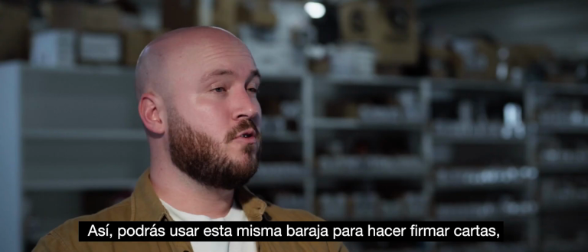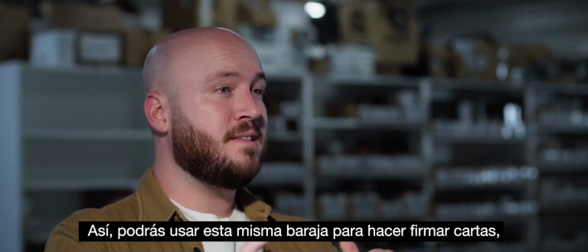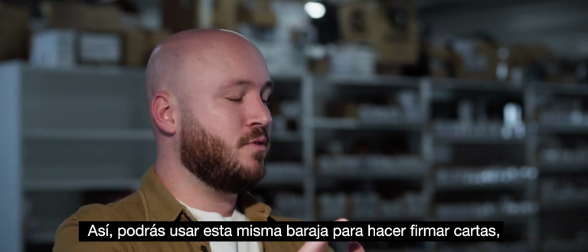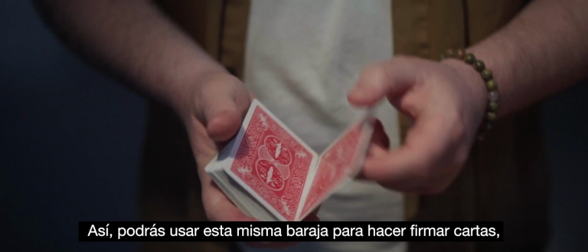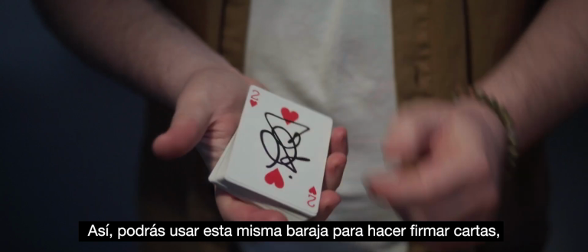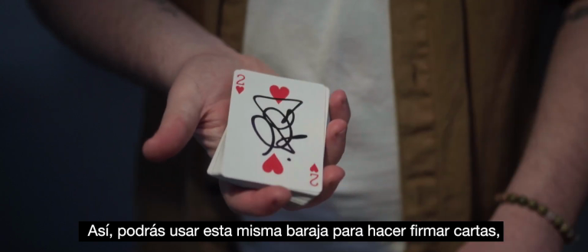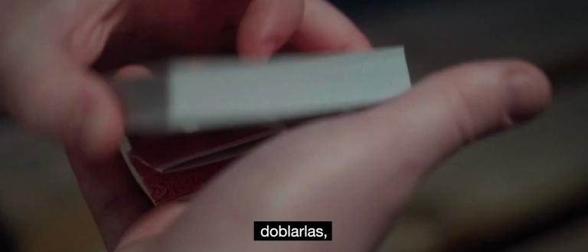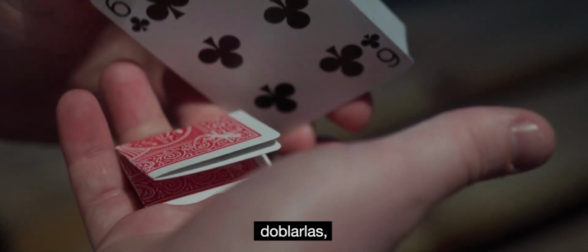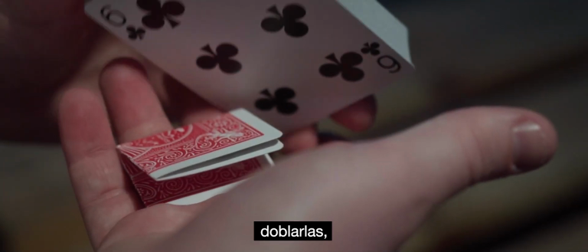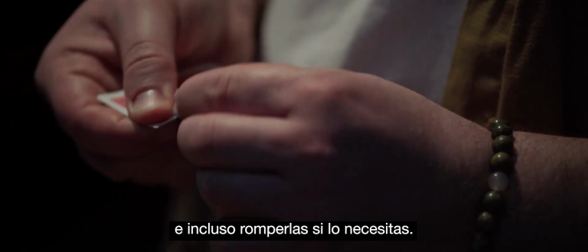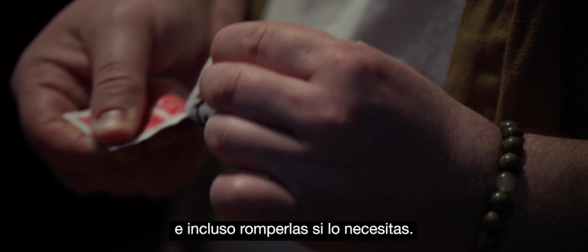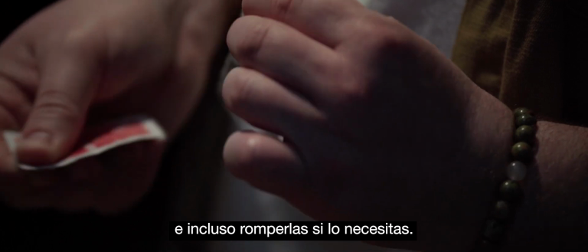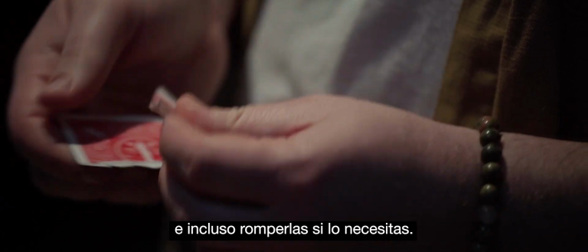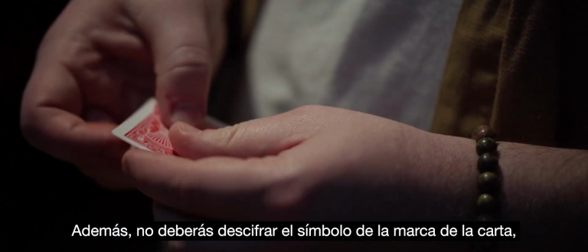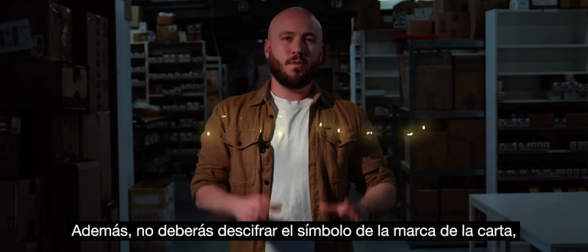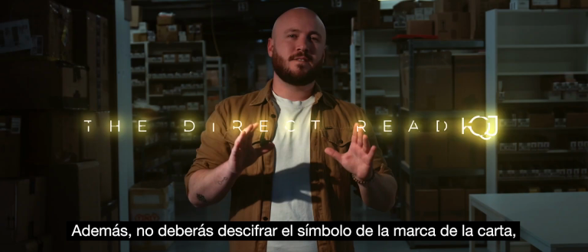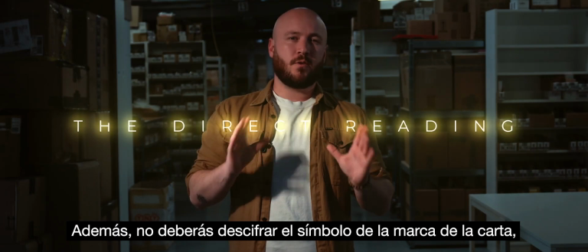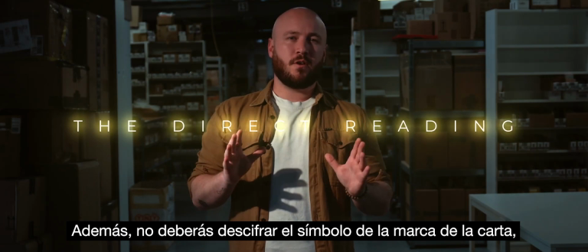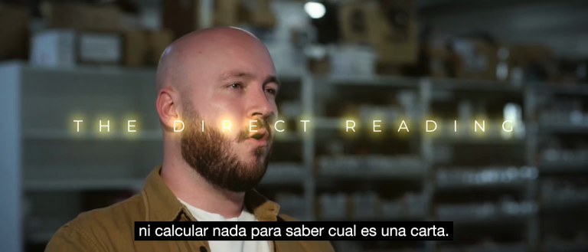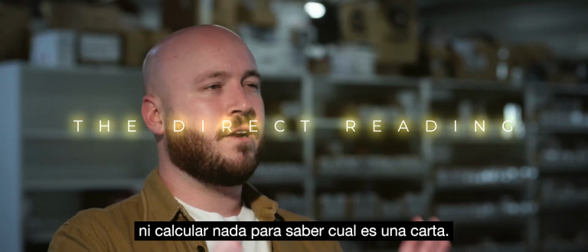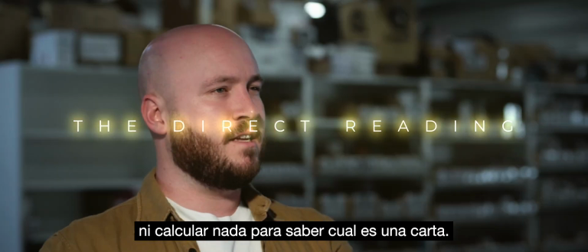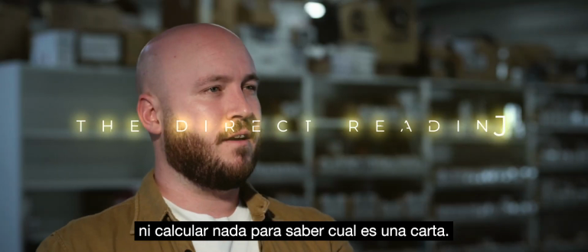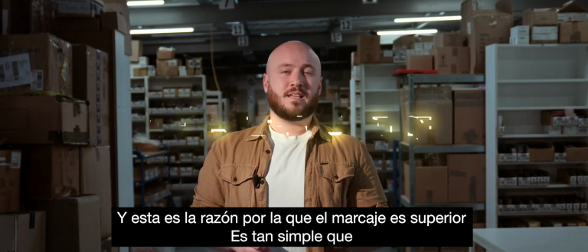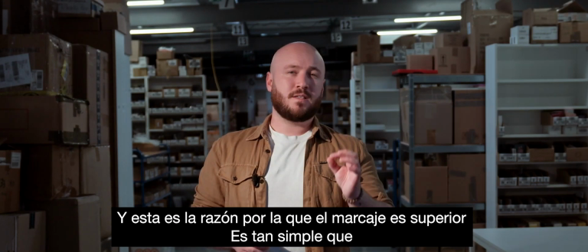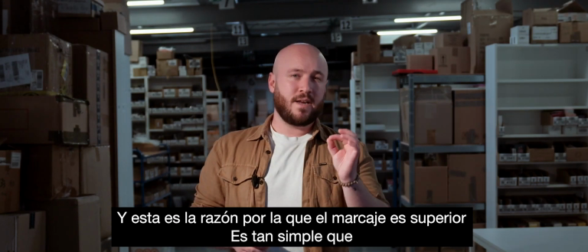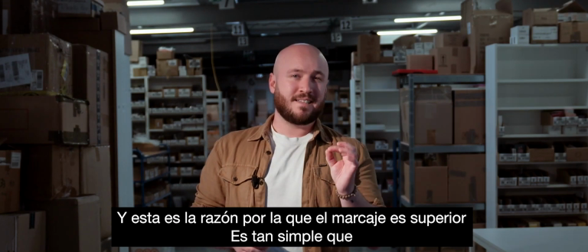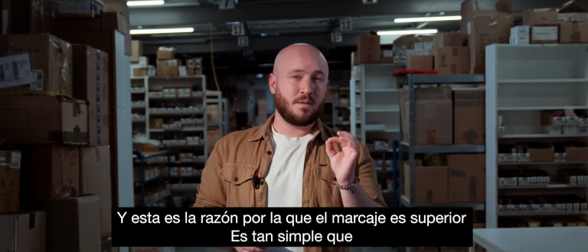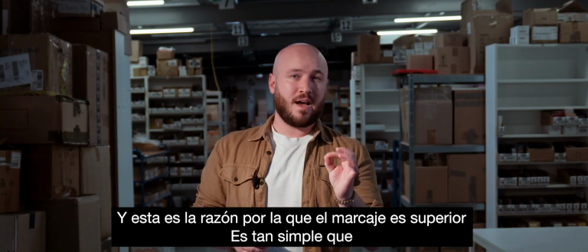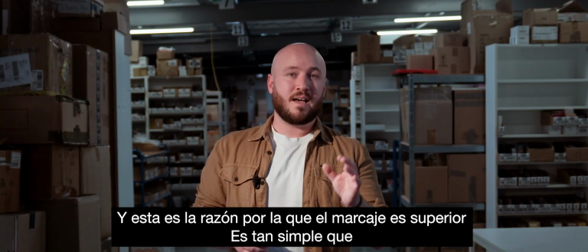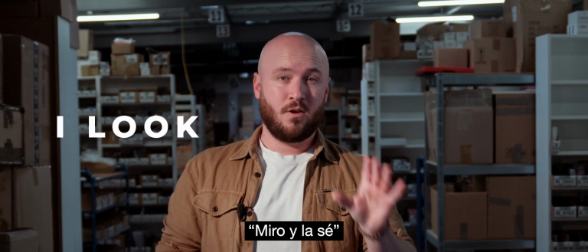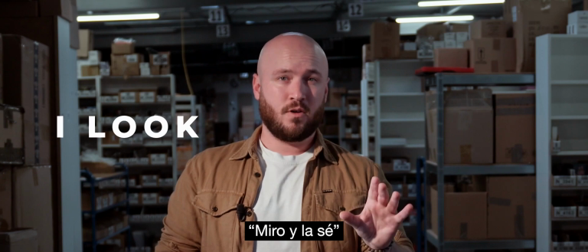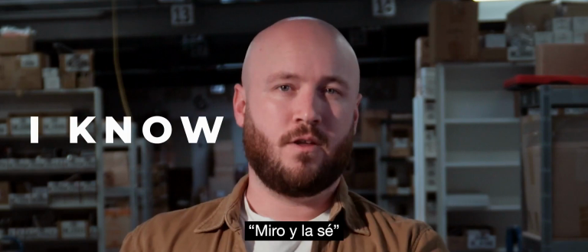You can use this deck to sign your playing cards, to fold them, and even to turn them. You won't need to decipher a code or calculate anything. That's why the reading is as simple as I look — I know.